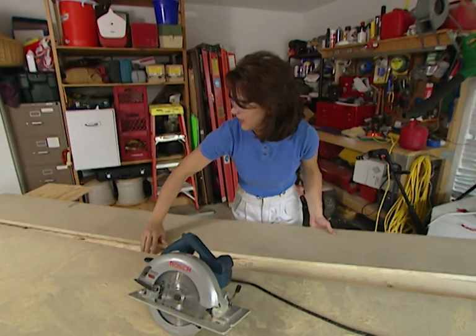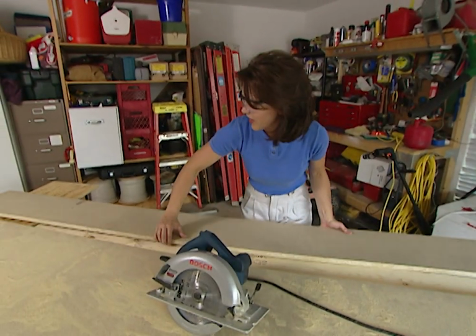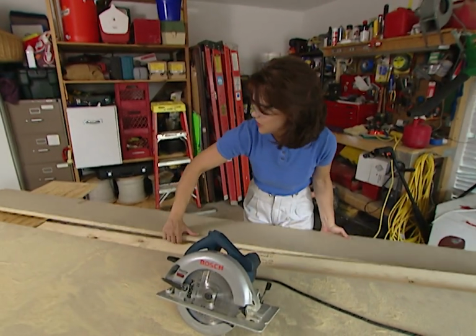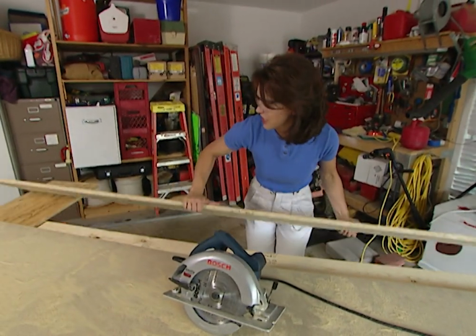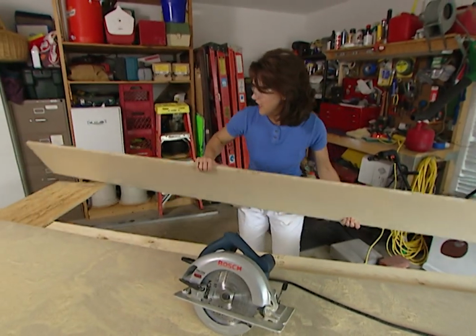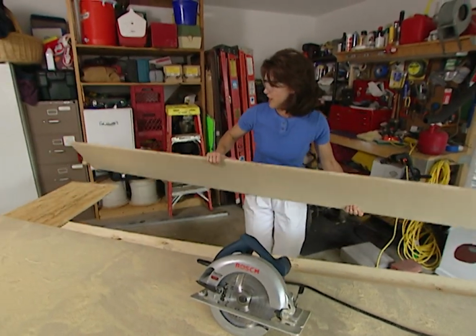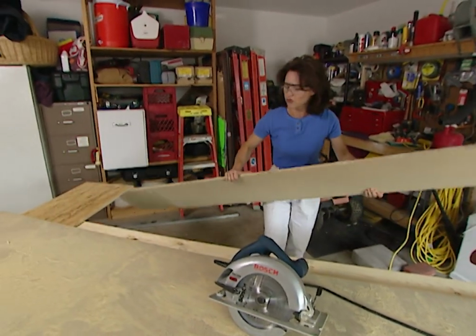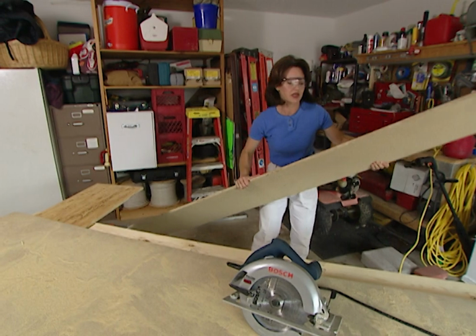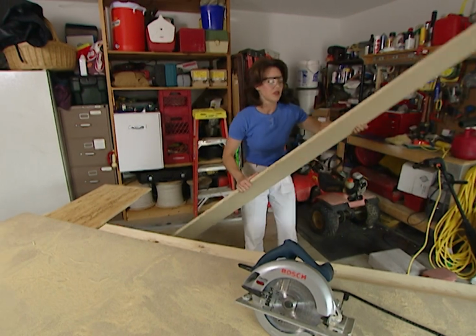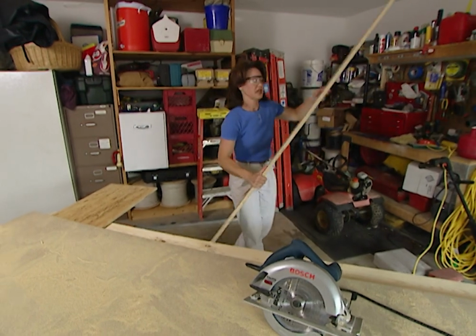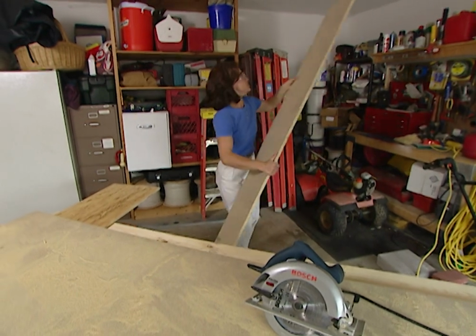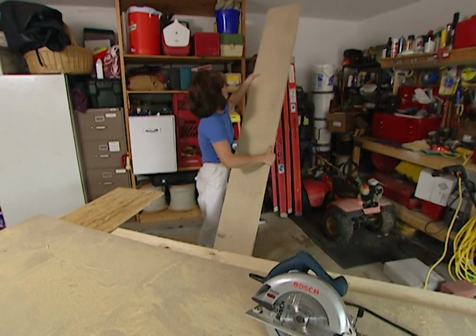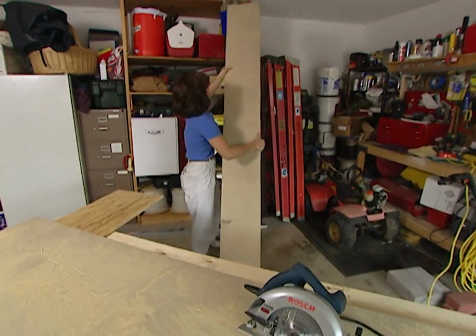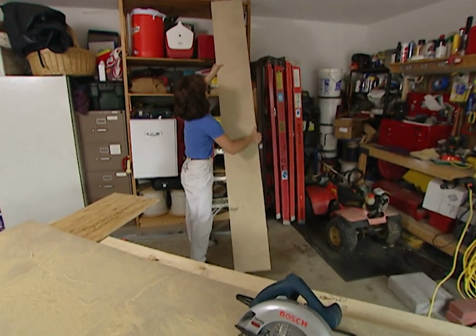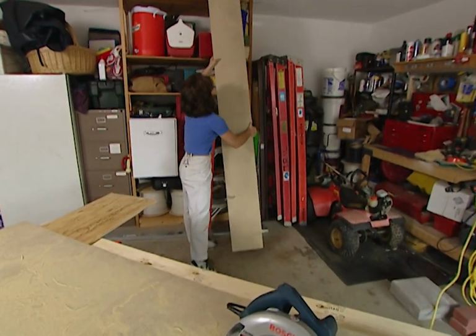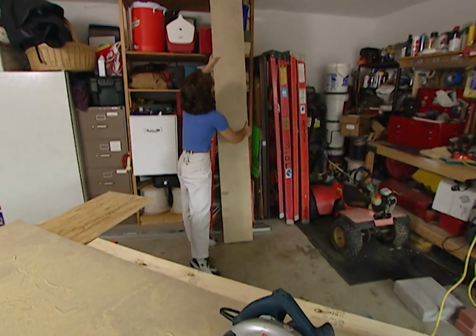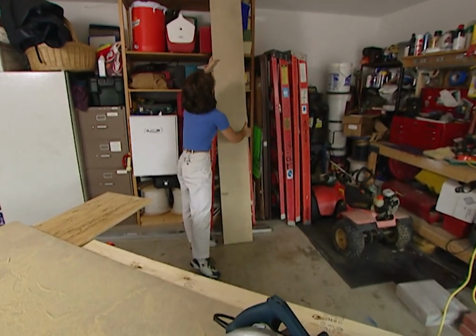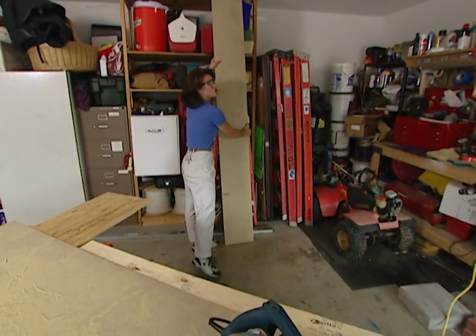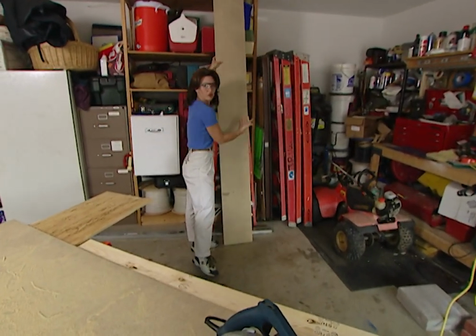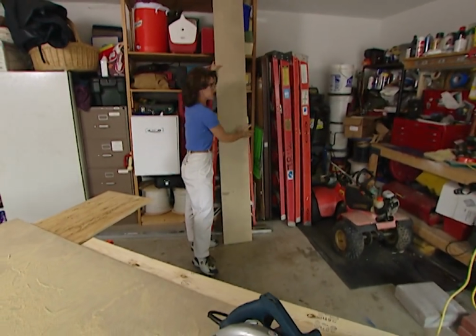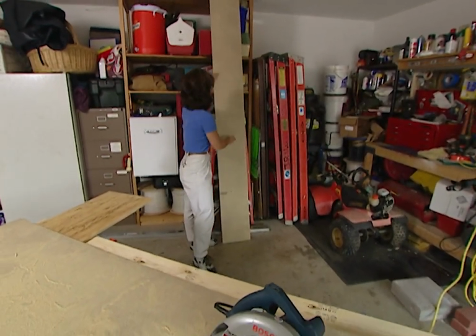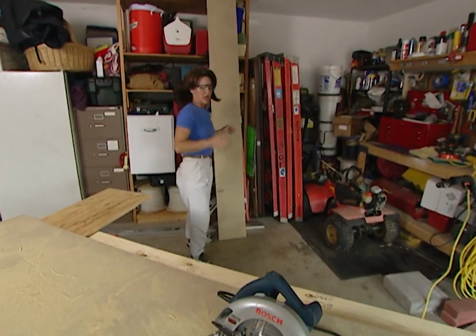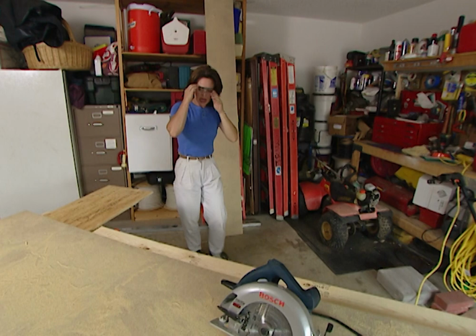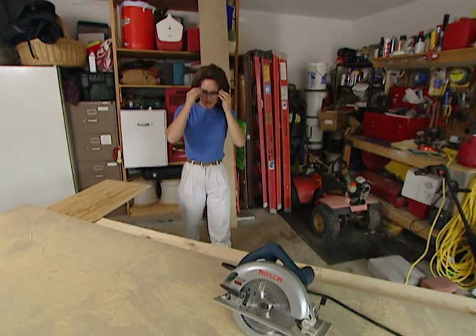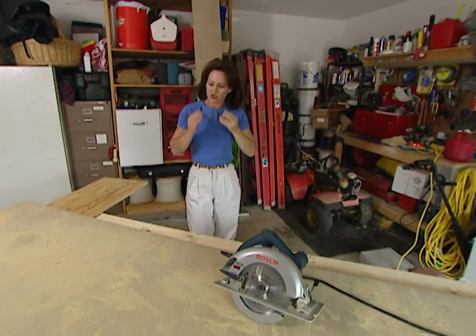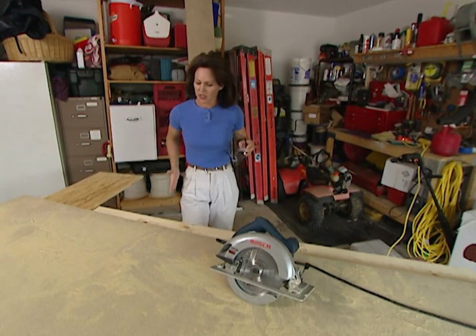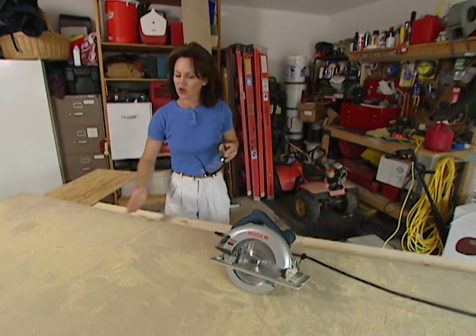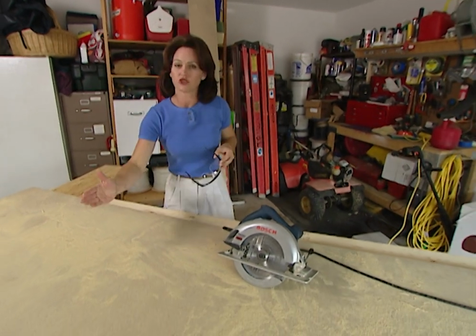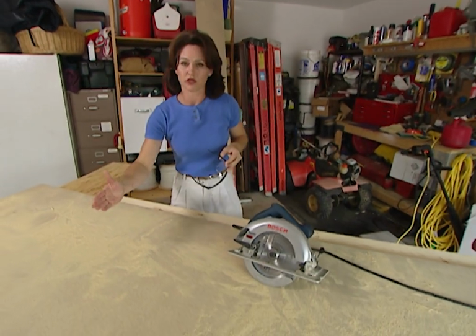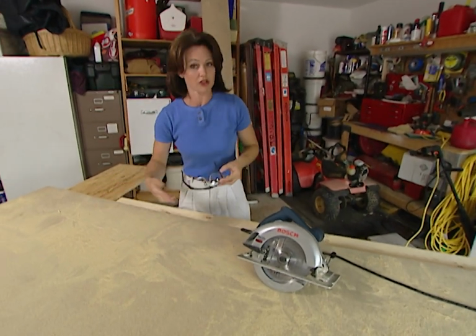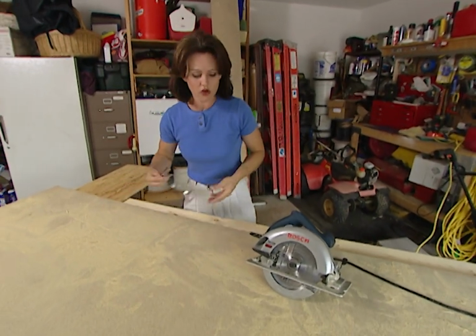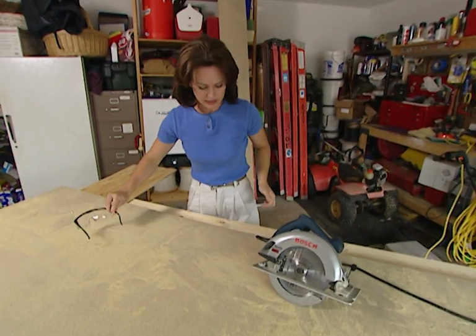Now I've got a nice clean cut and nothing fell apart. The way I was just cutting lengthwise on the board, in between the two 2x4s, is called ripping, or a rip cut. Now let's say that you want to cut across your board, which is called a cross cut.